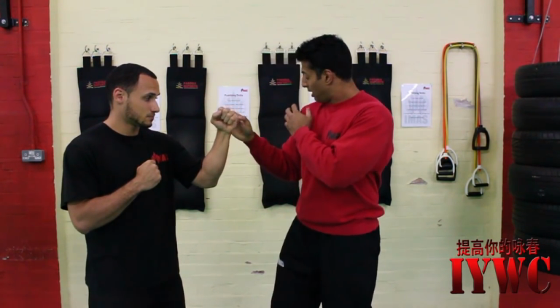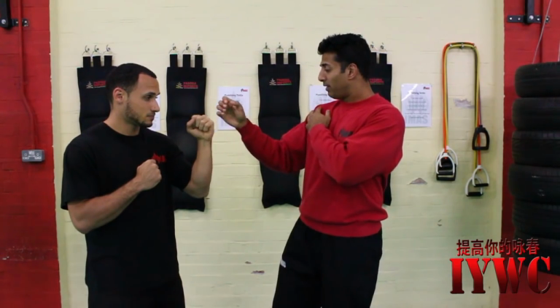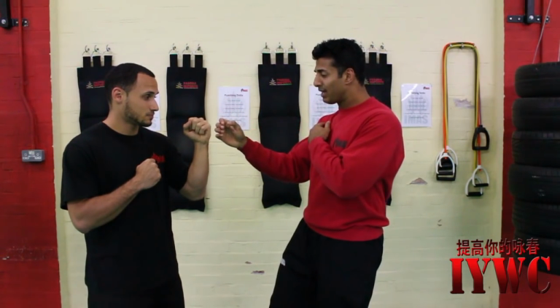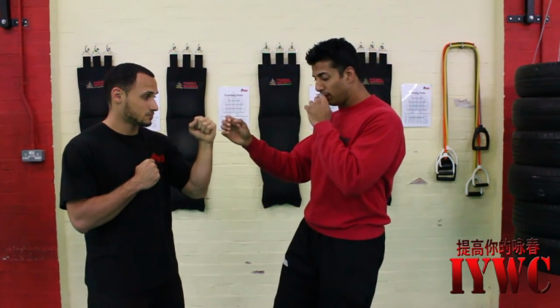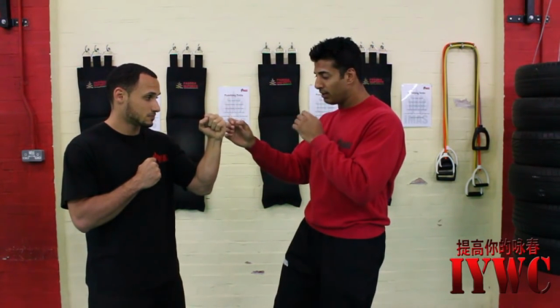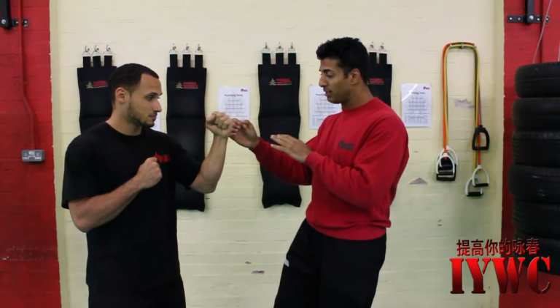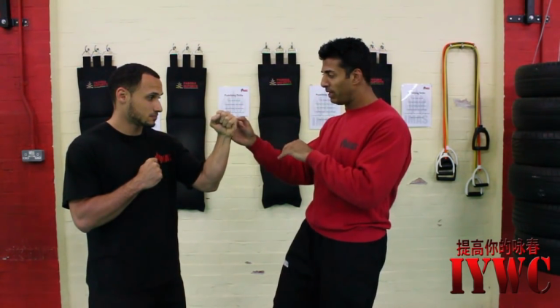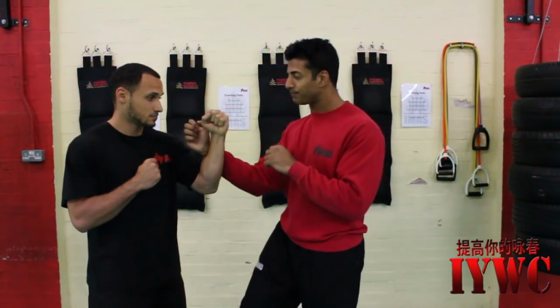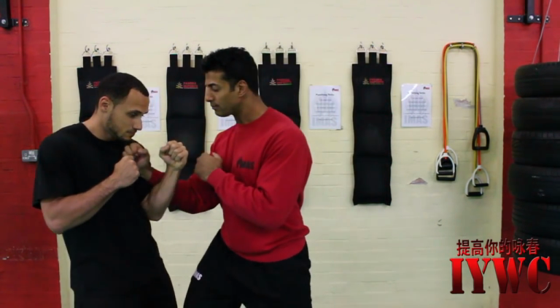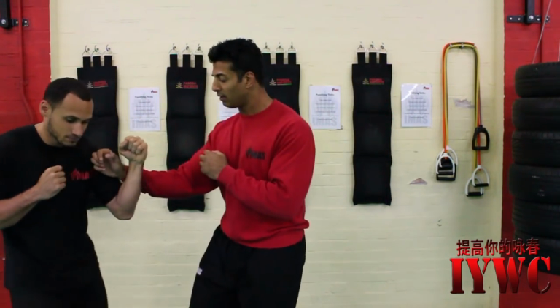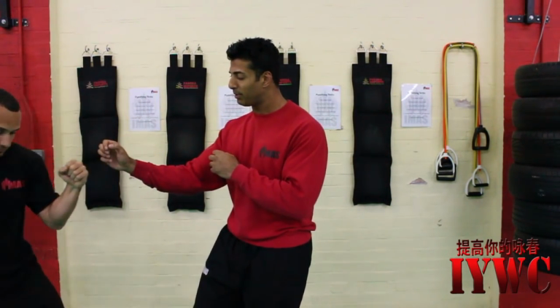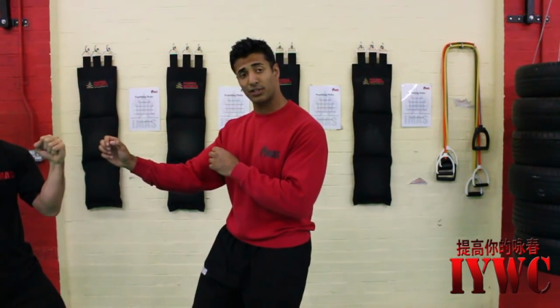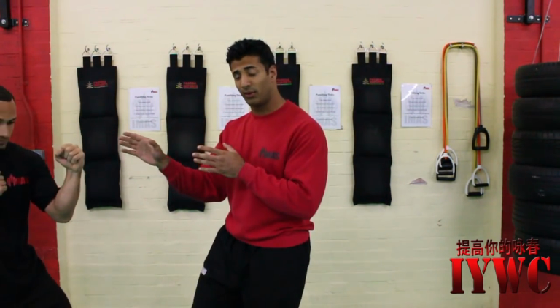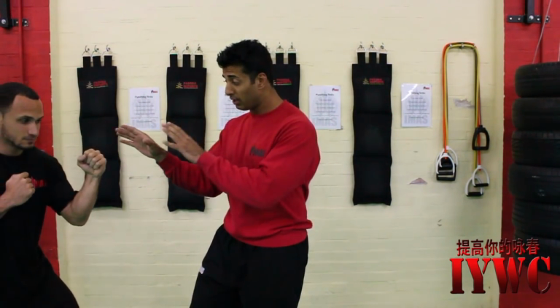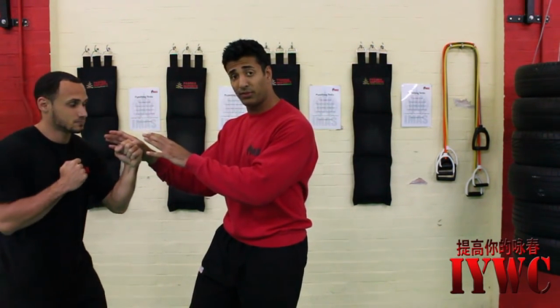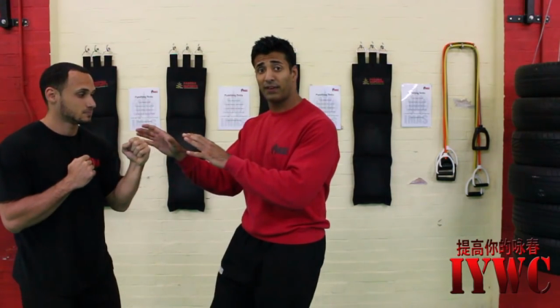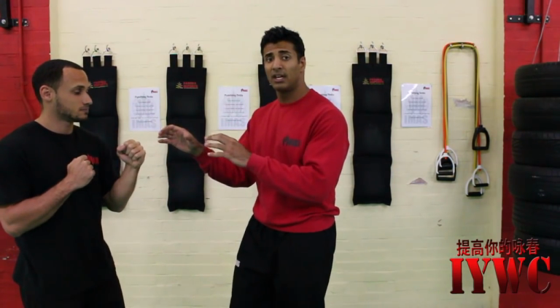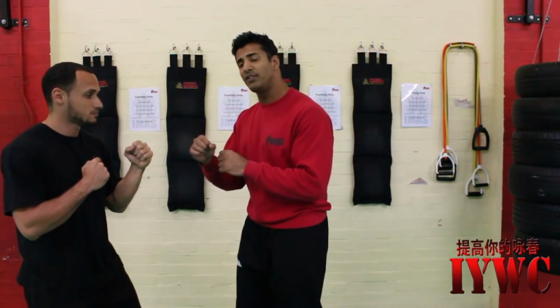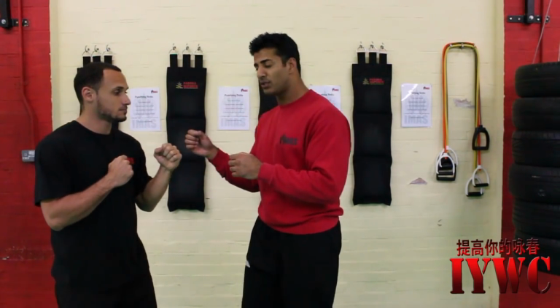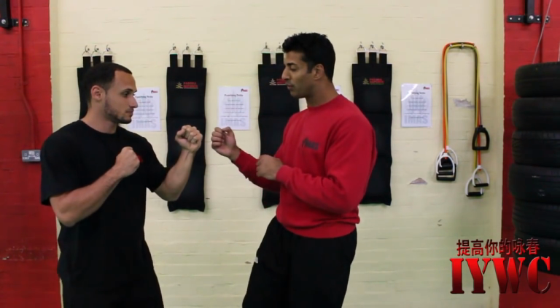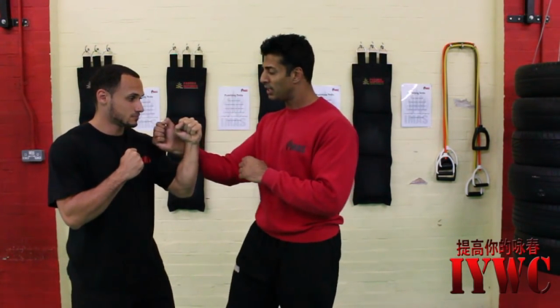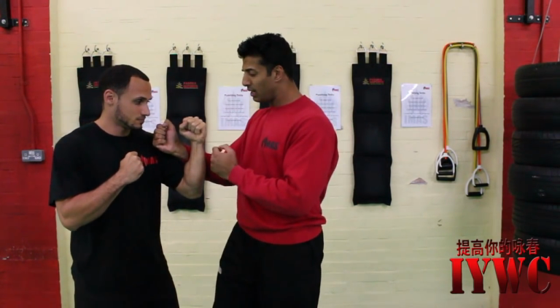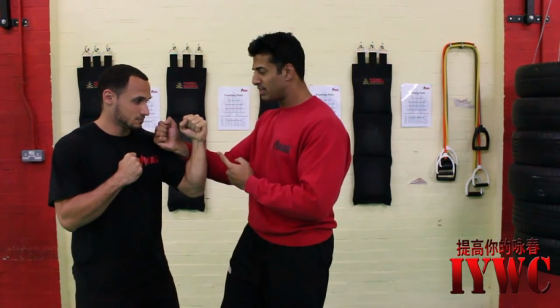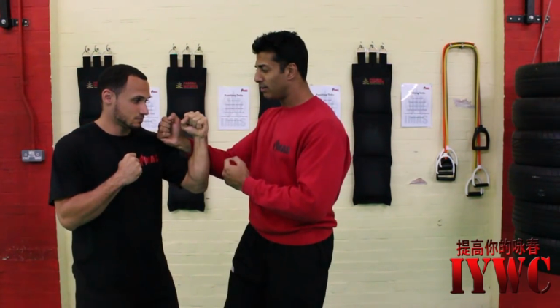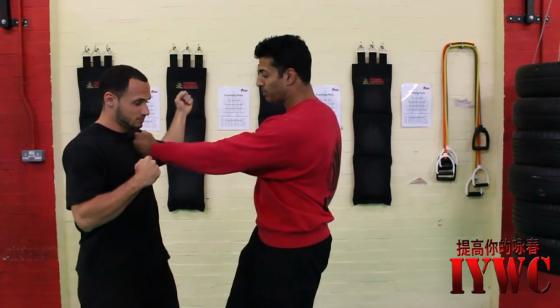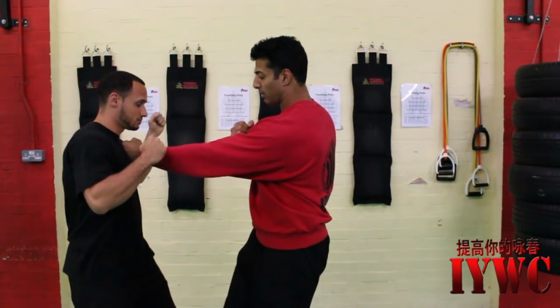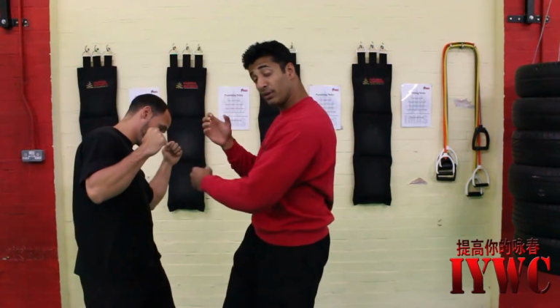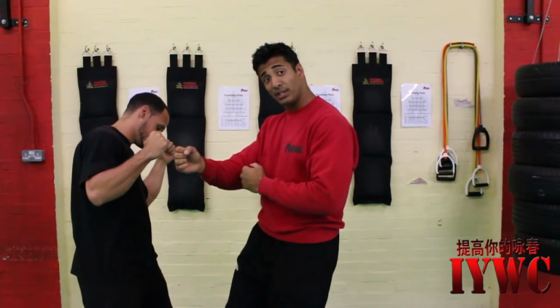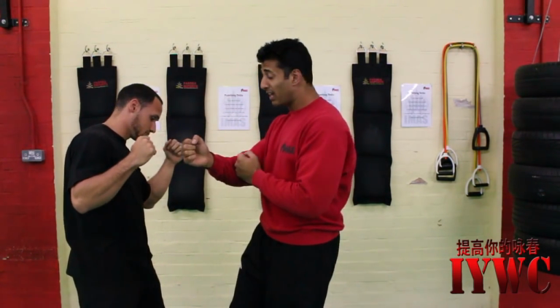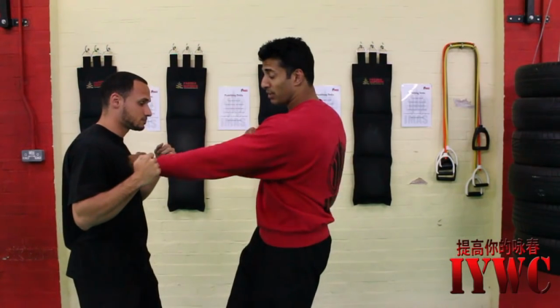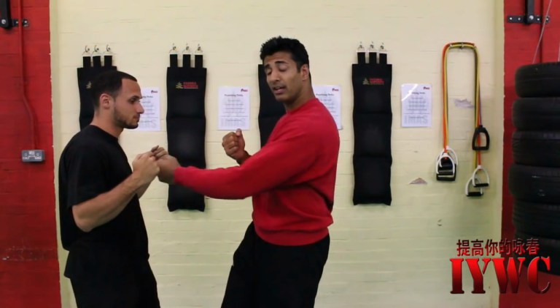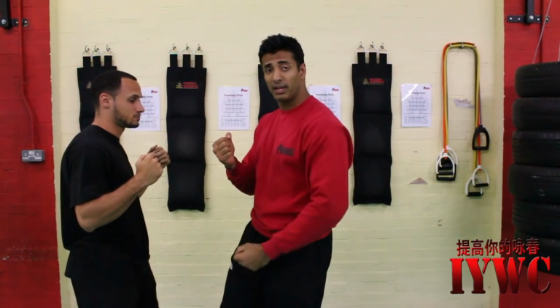If I relax and sink my weight, I'm going to be able to crush through his defence. If he's too strong and he presses out, because the punch is relaxed I'm just going to let it go in here.